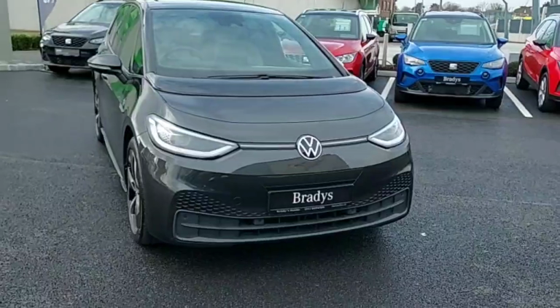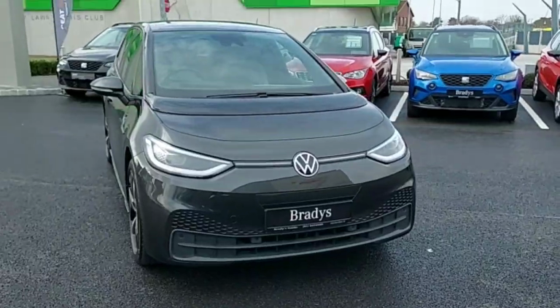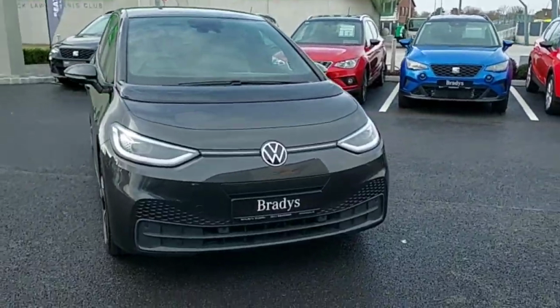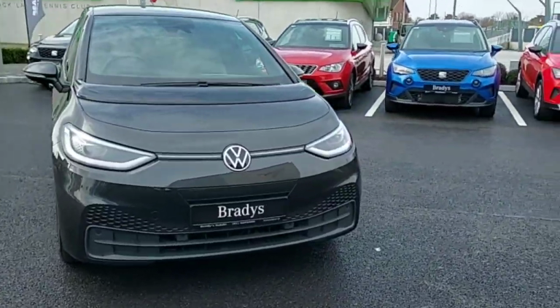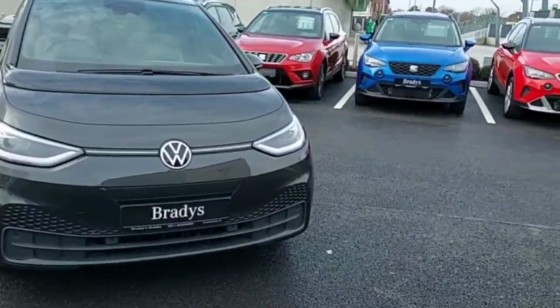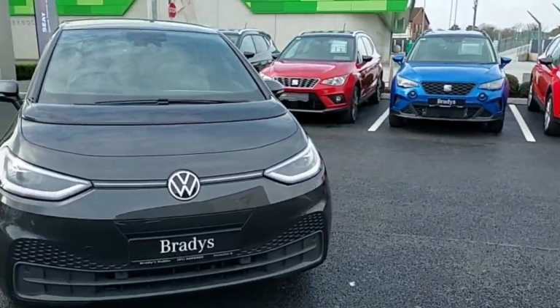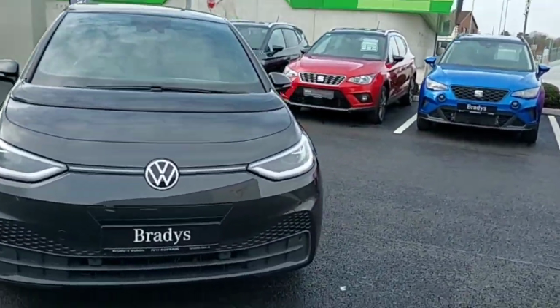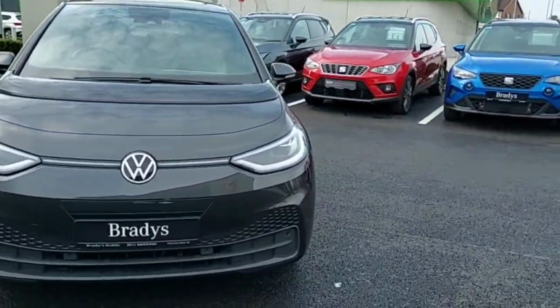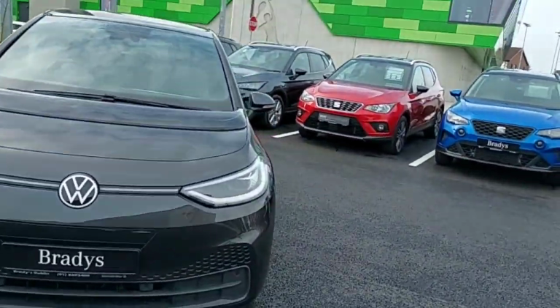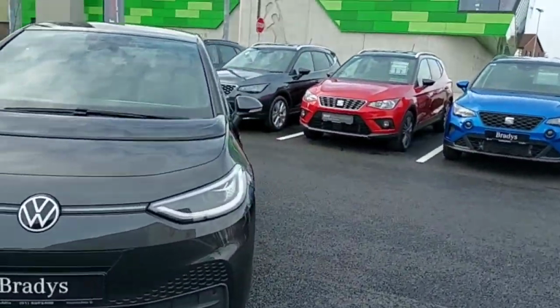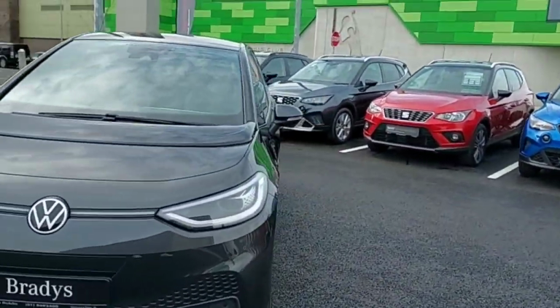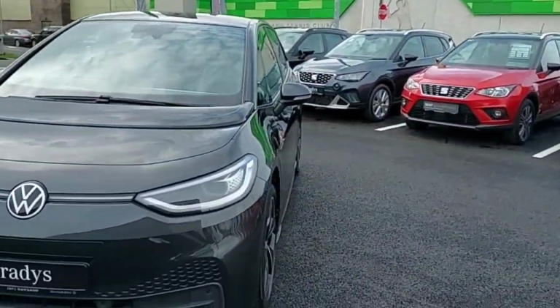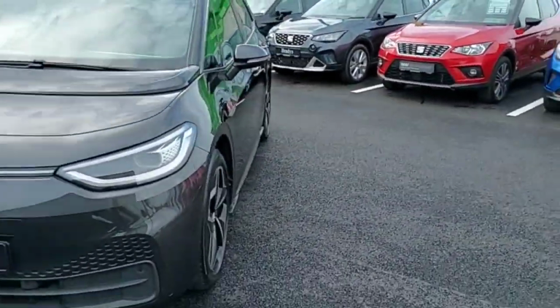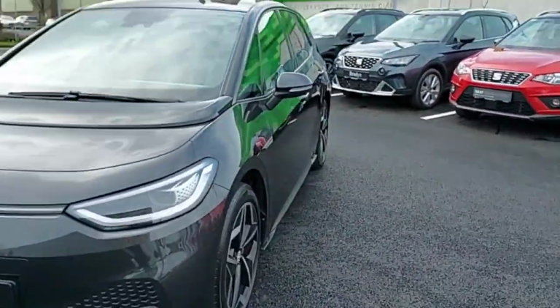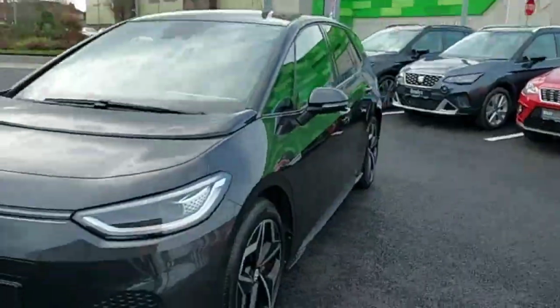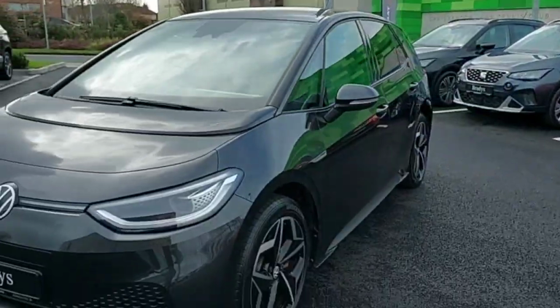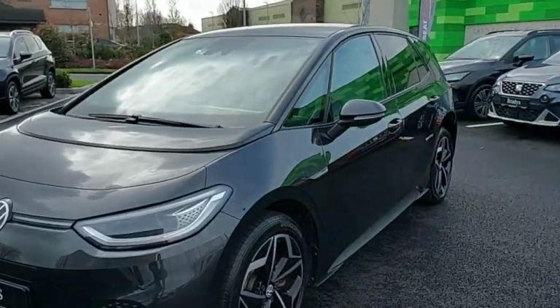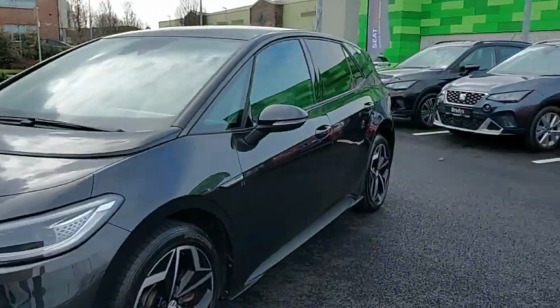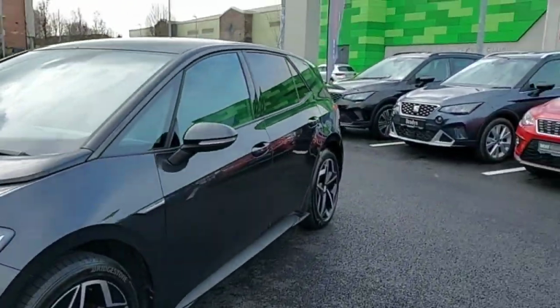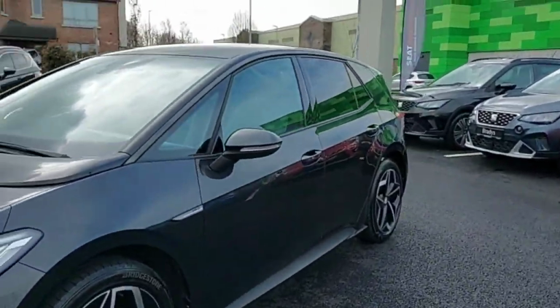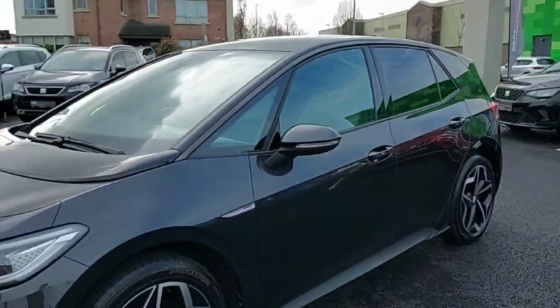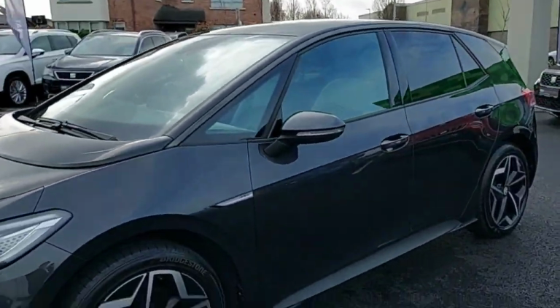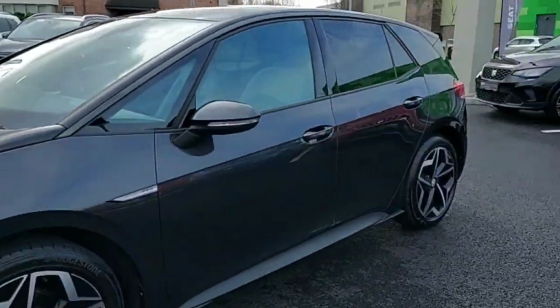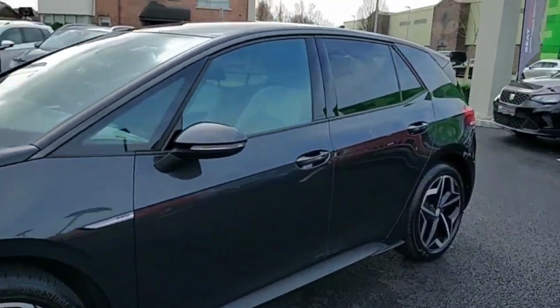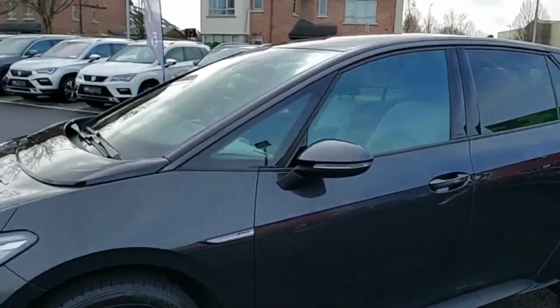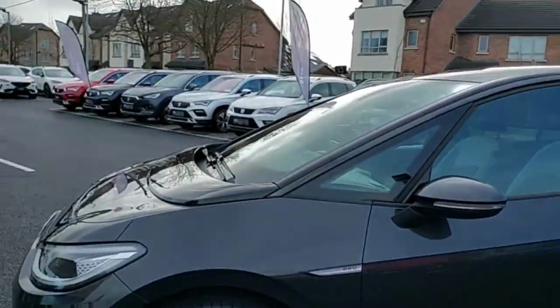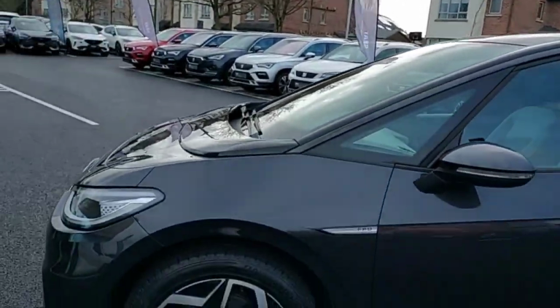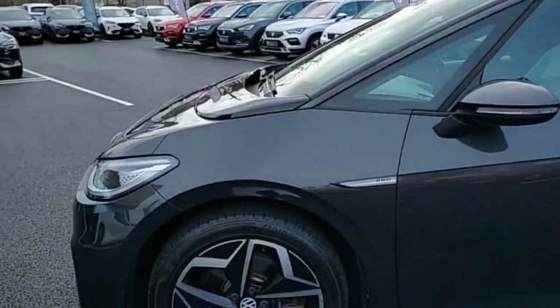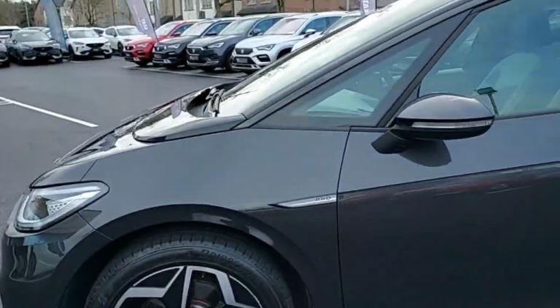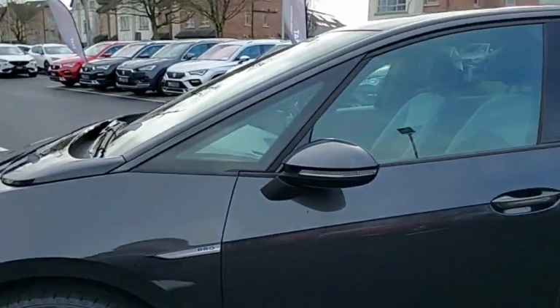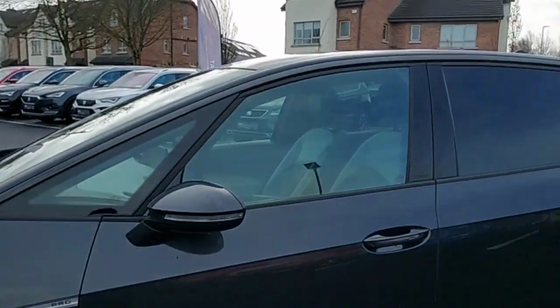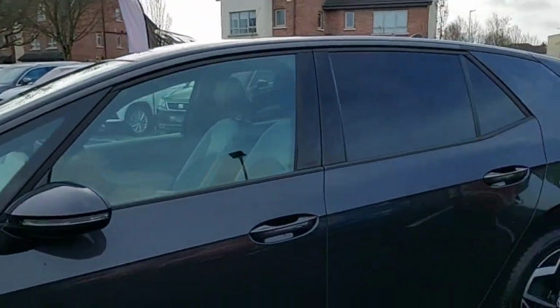Hey guys, Dennis here from Brady's Castle Noc, and today we're looking at this 2021 ID3 TEC PRO. Very nice looking car.